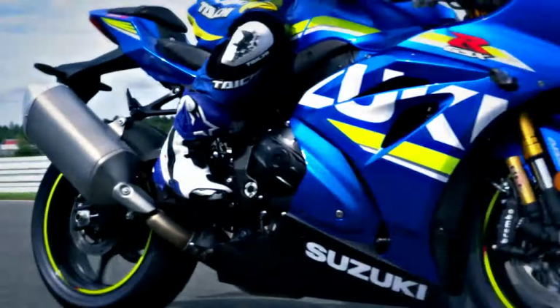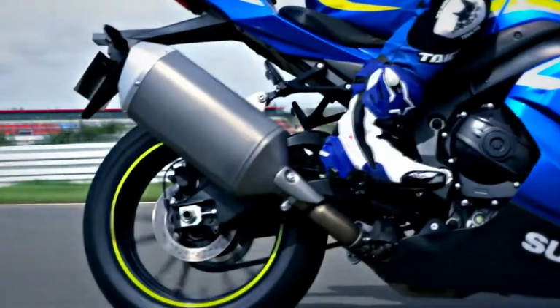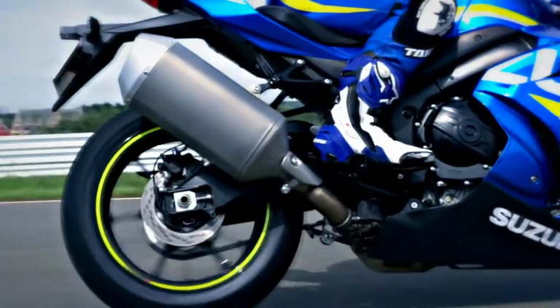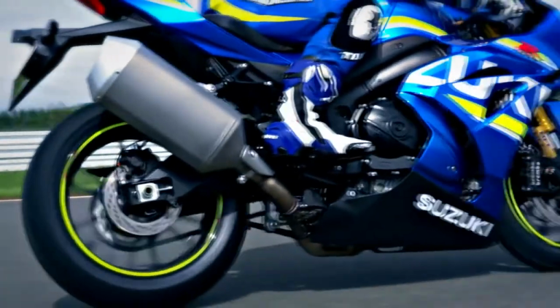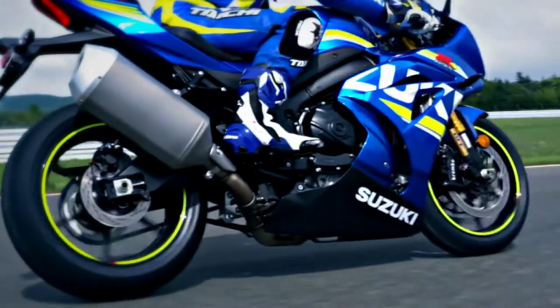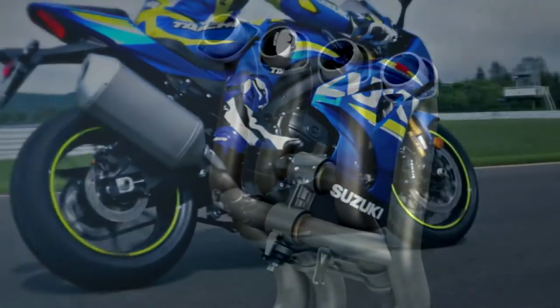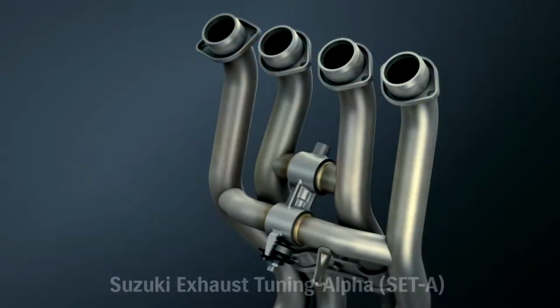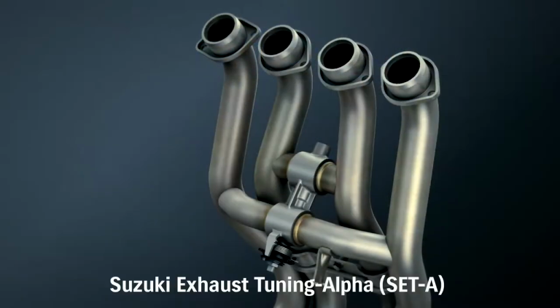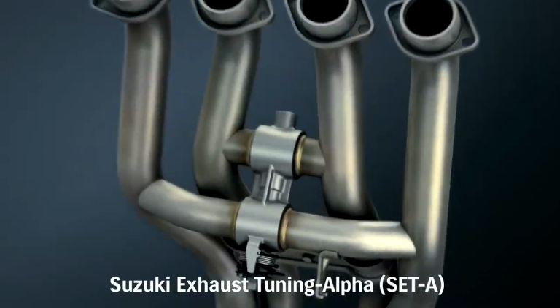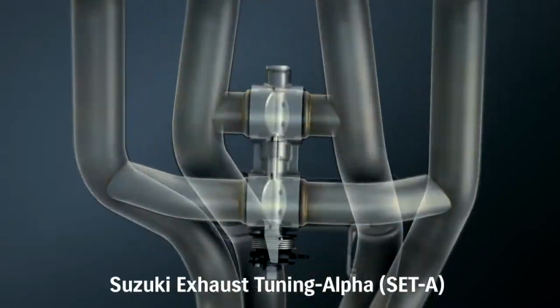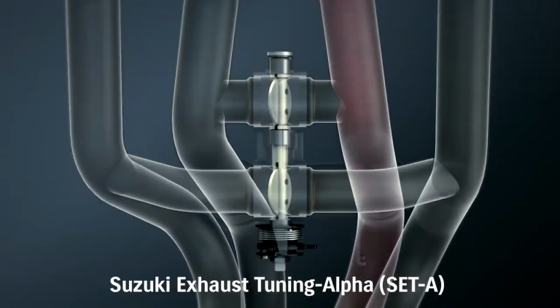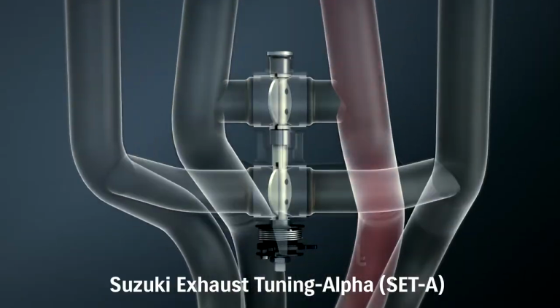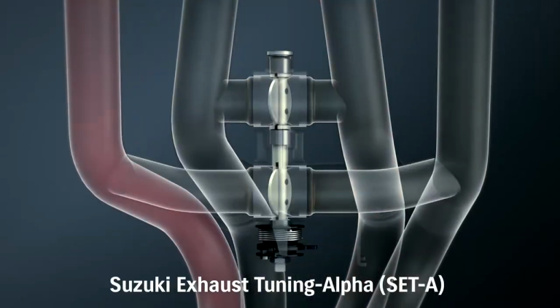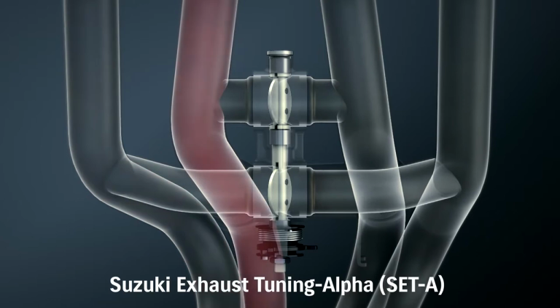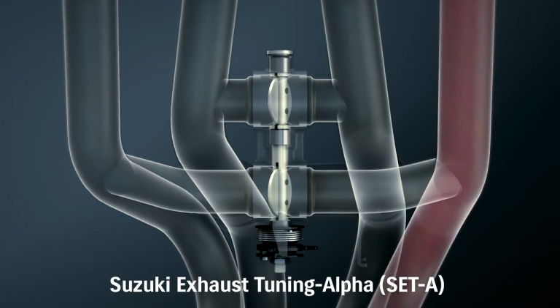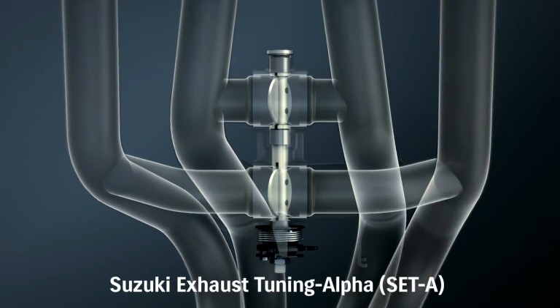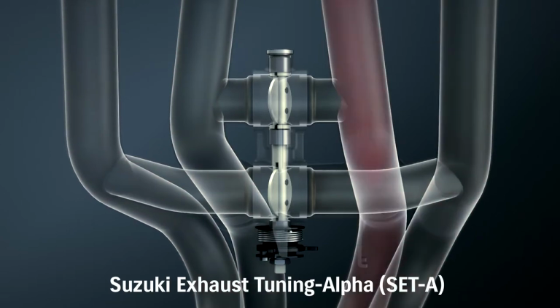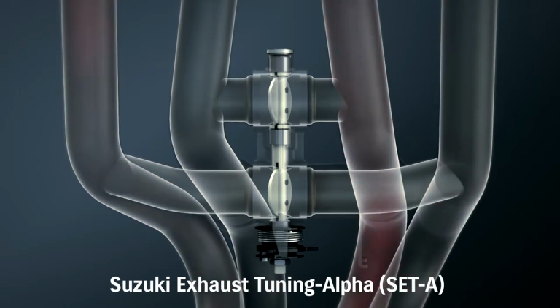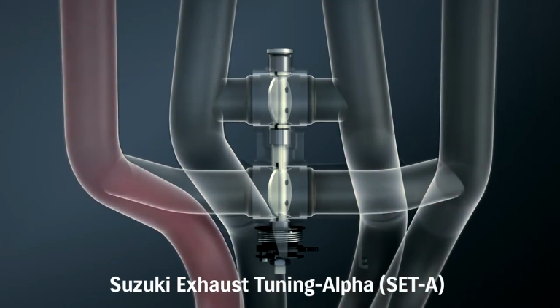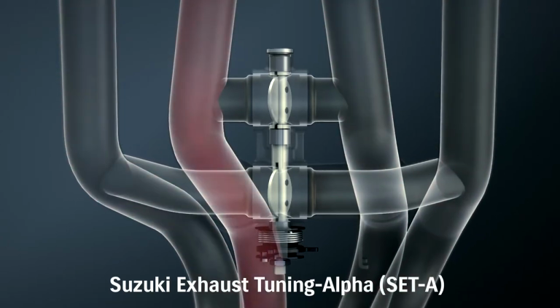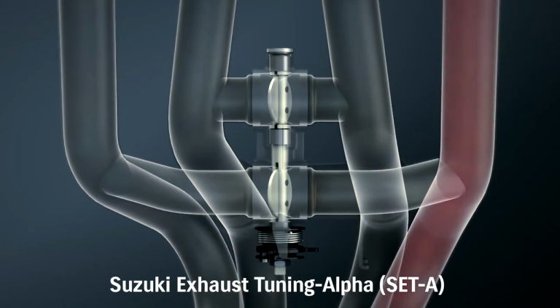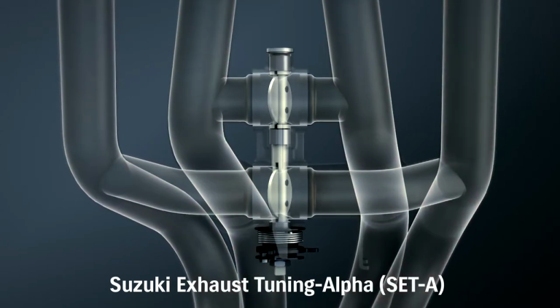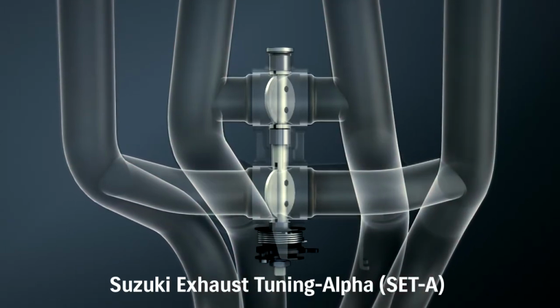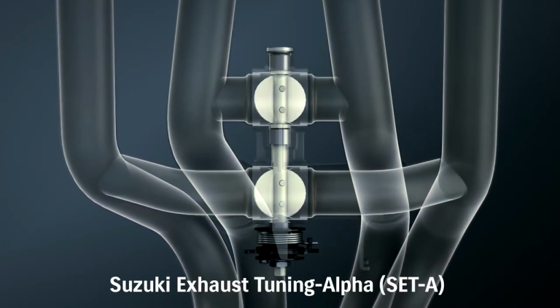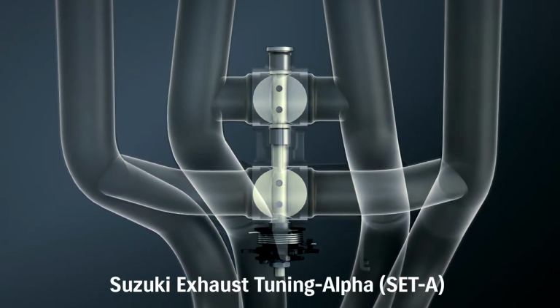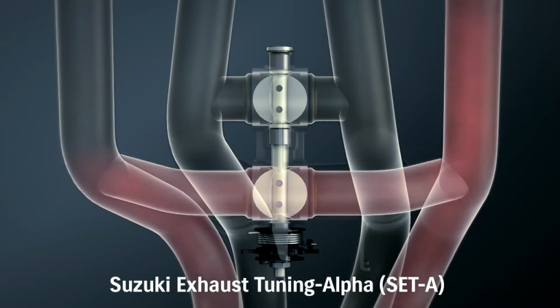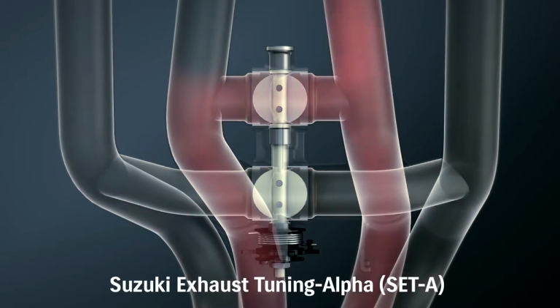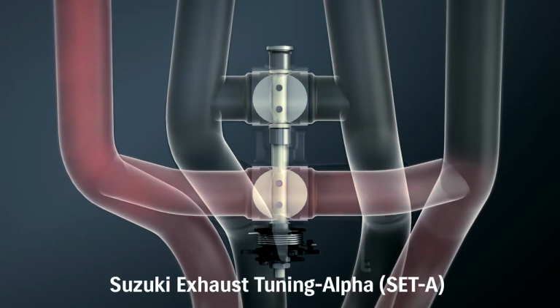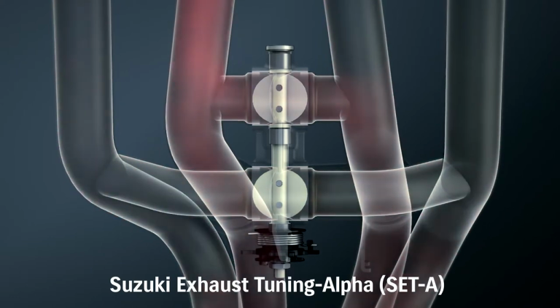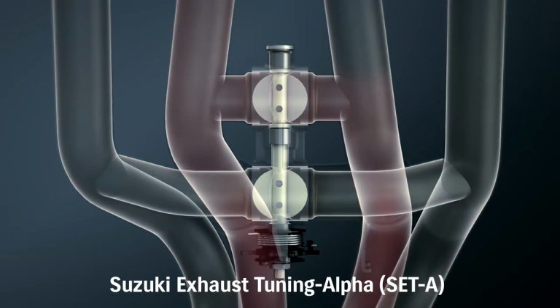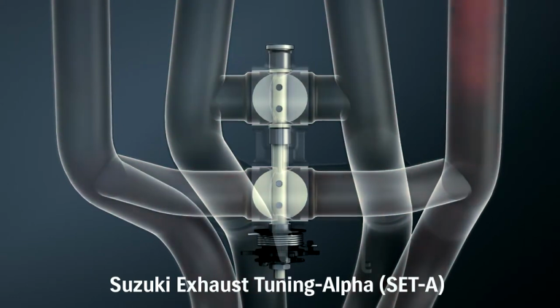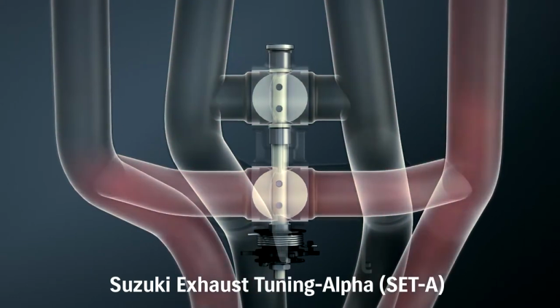A Suzuki Exhaust Tuning Alpha butterfly valve is built into each of the two balancer tubes that connect the header pipes. These valves control exhaust pressure waves to boost torque at low and mid-range speeds.